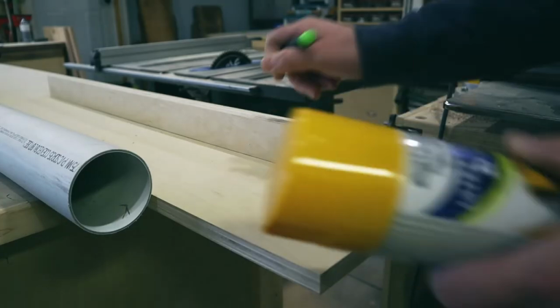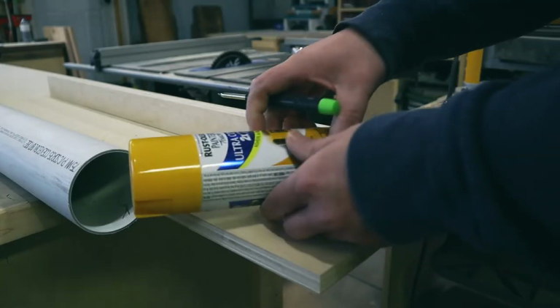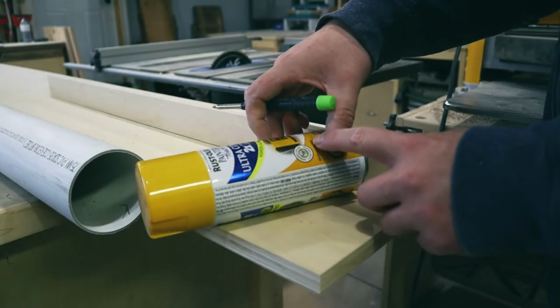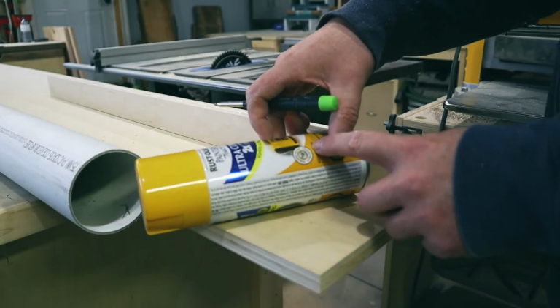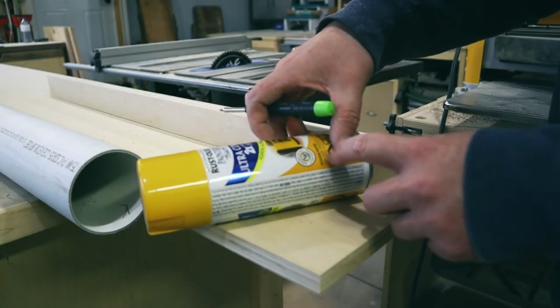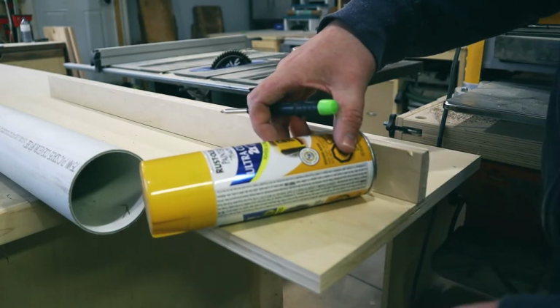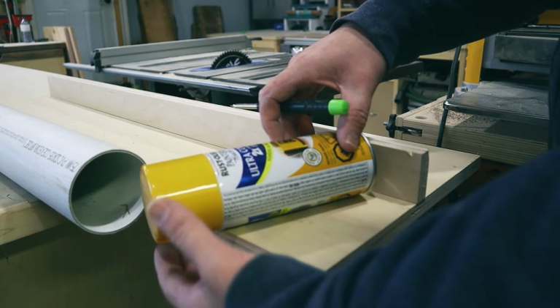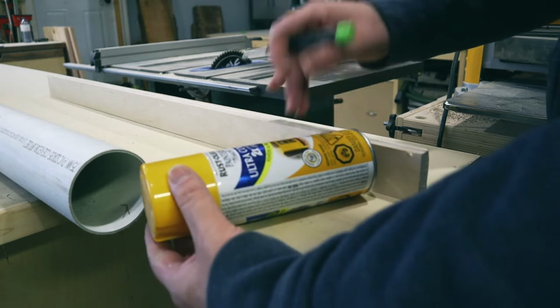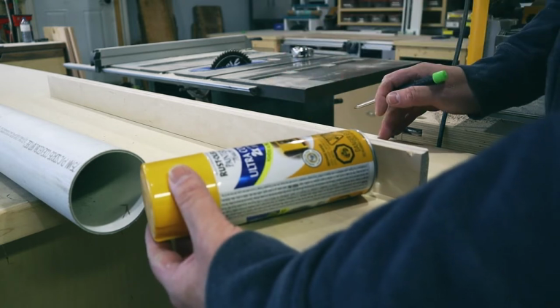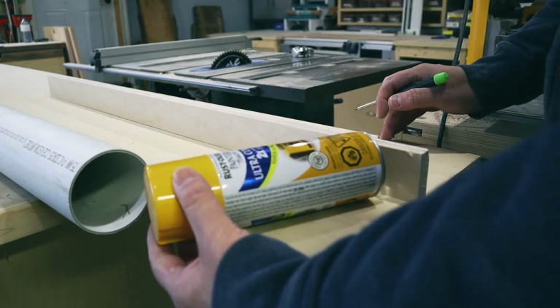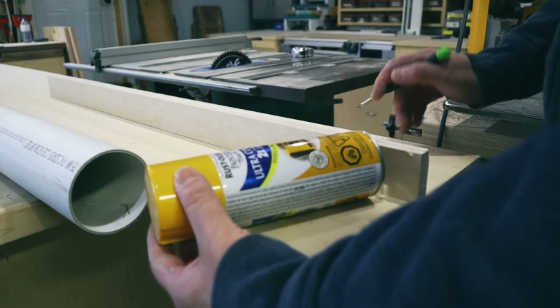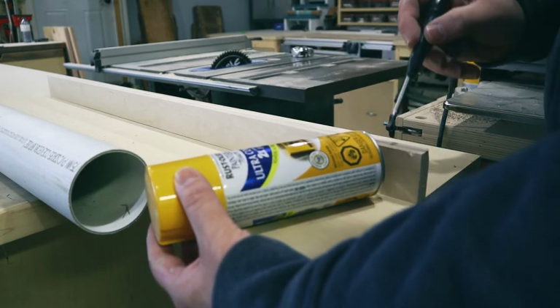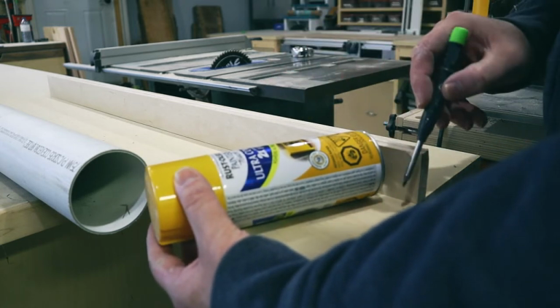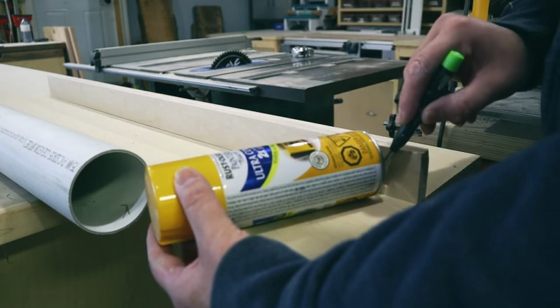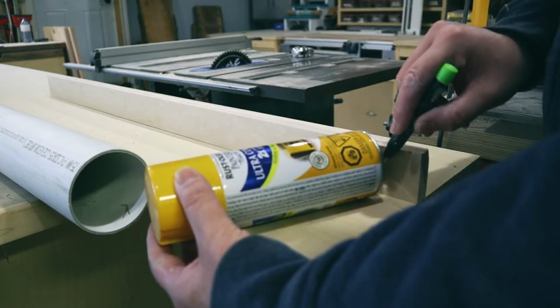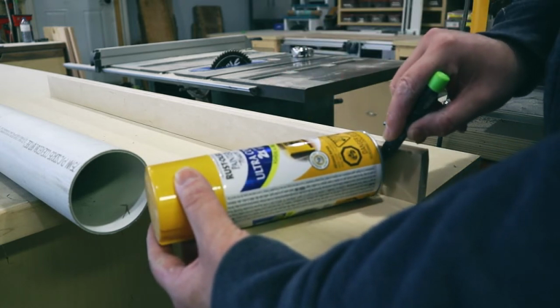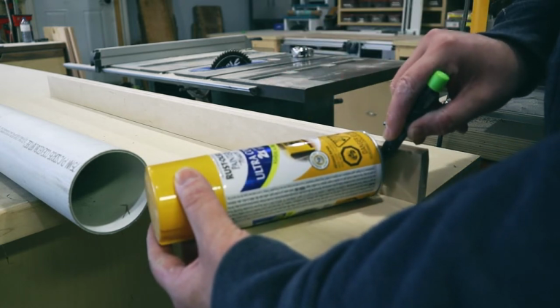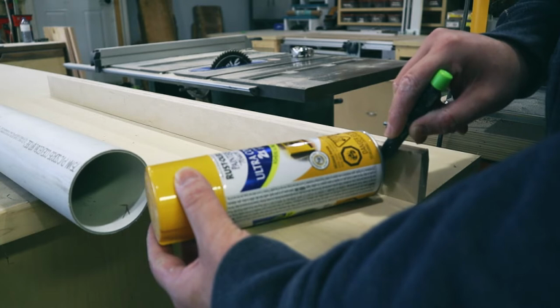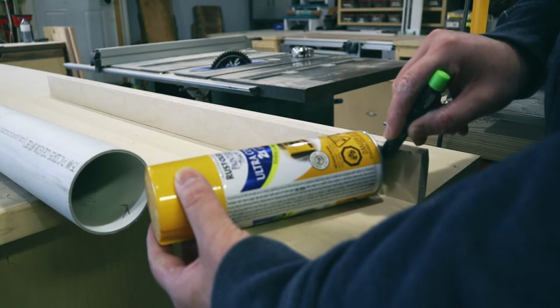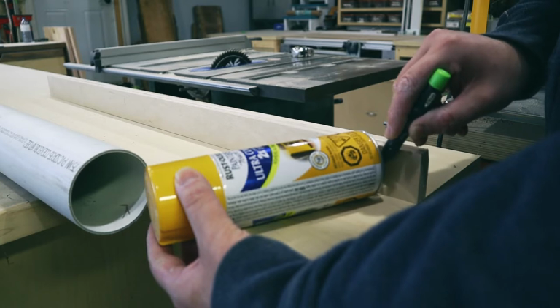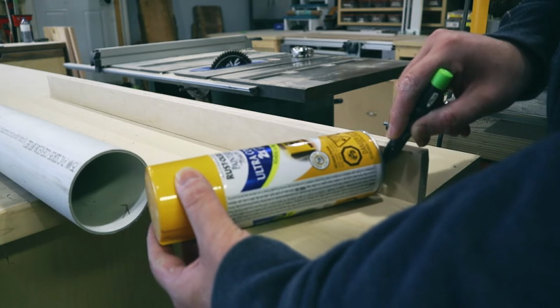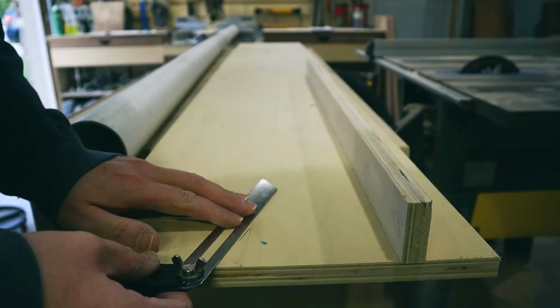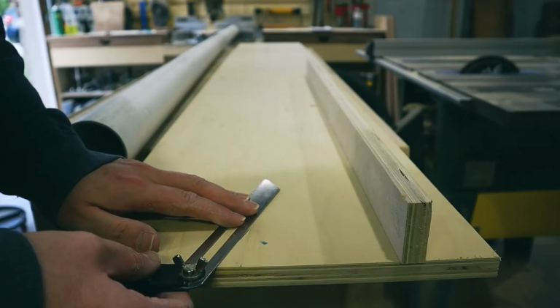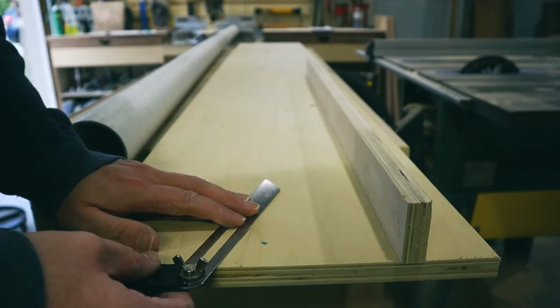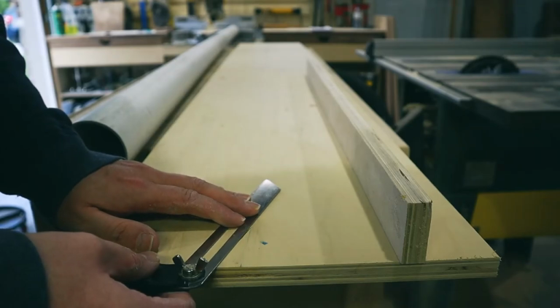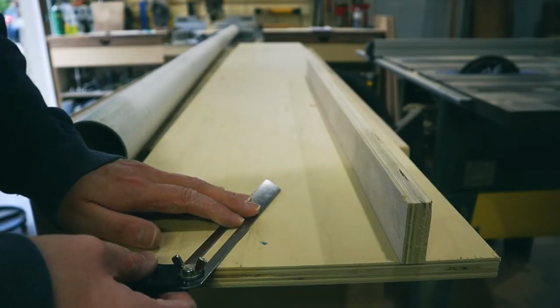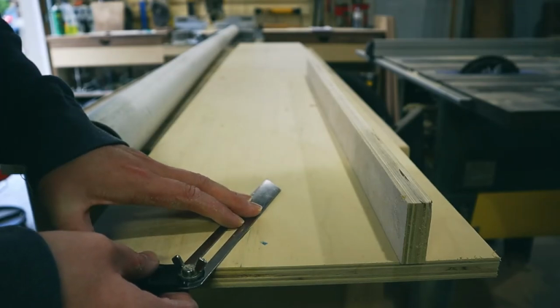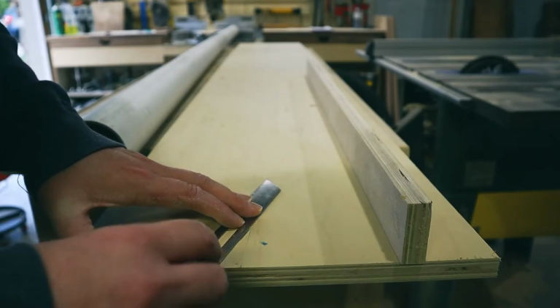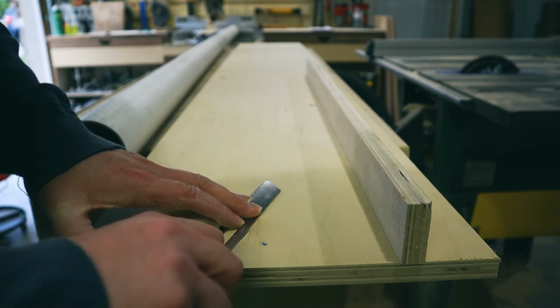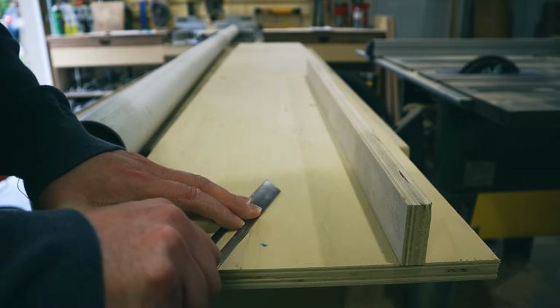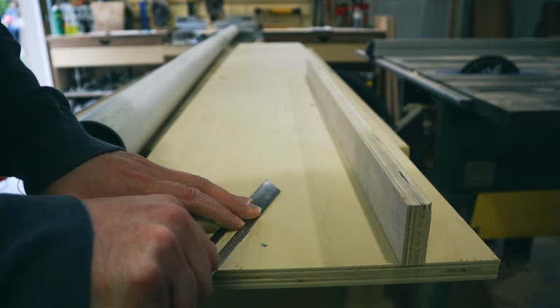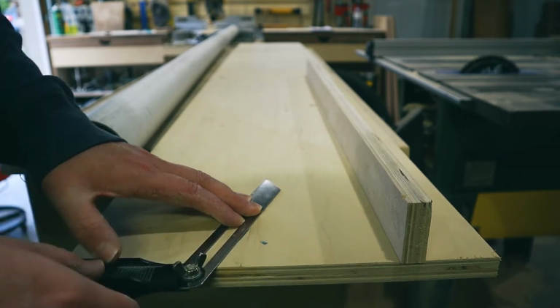There's definitely no science to the angle I used for the pipe. All I did was take a can and place it where I thought it would work. It ended up being 20 degrees, and I used my bevel to set the angle and took it over to the miter saw.